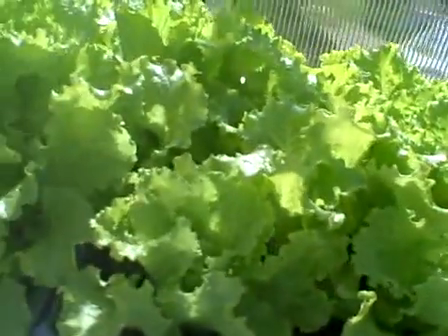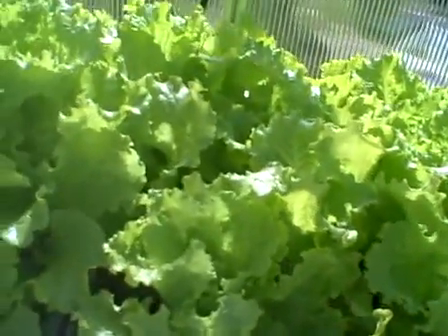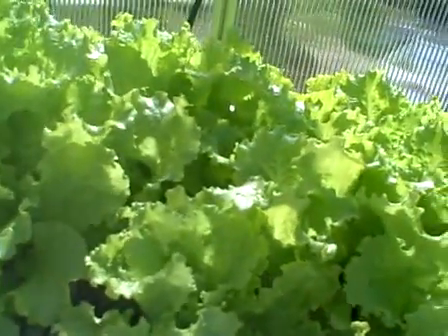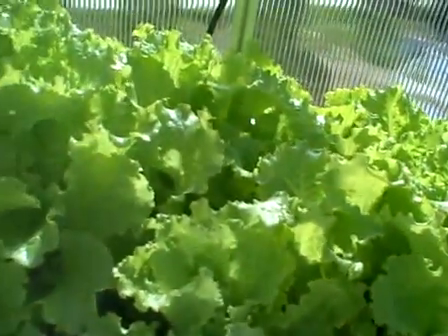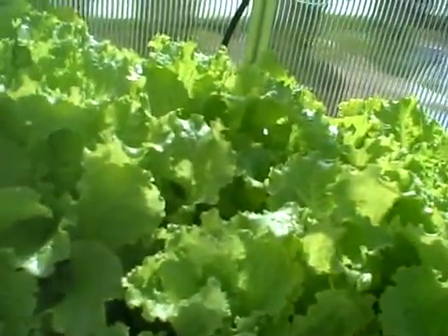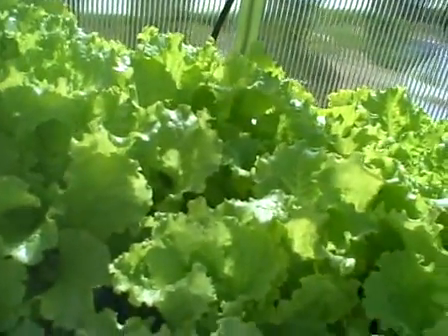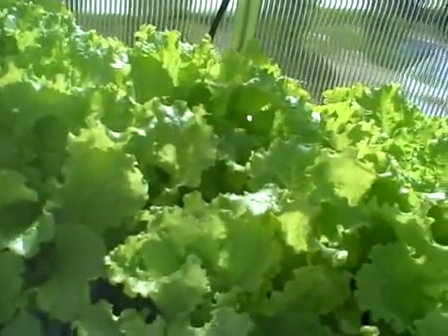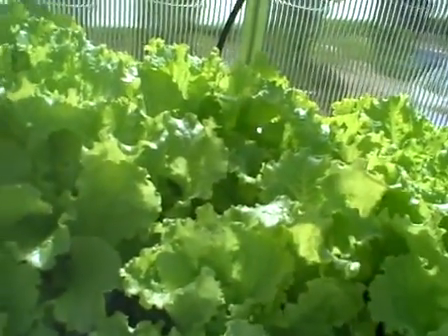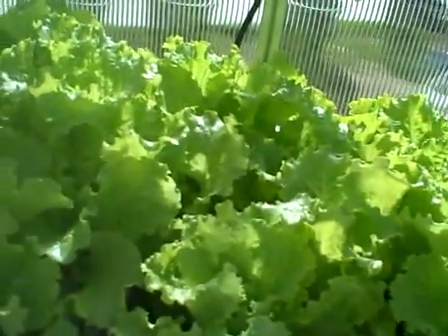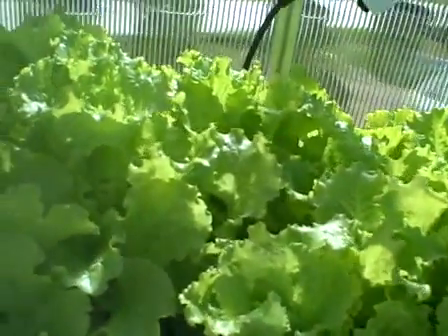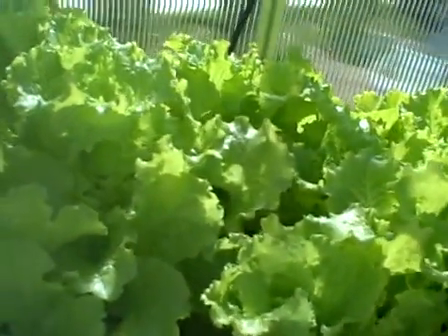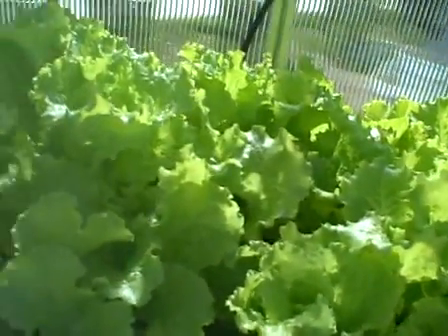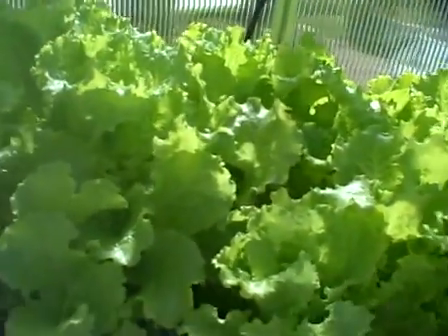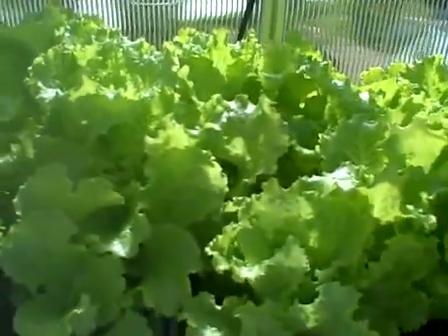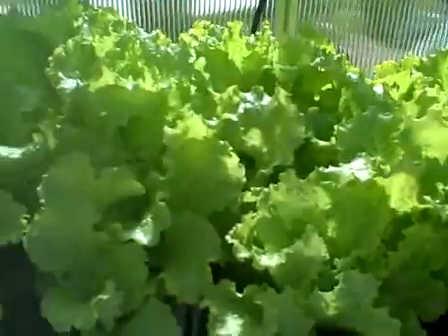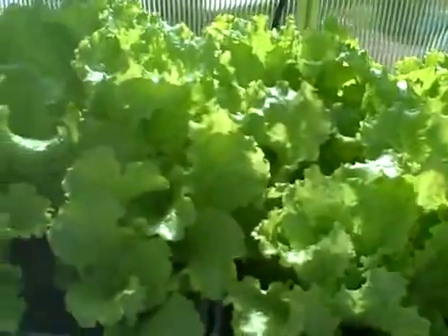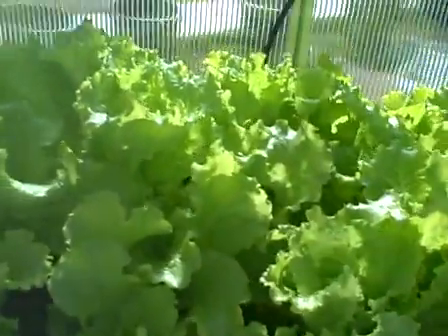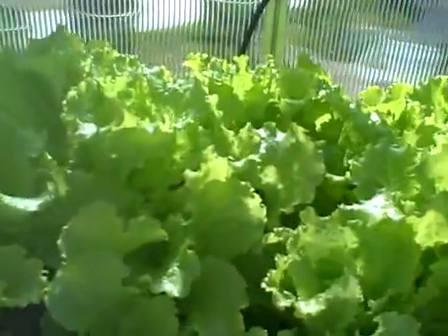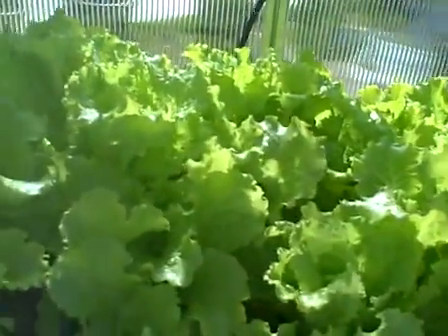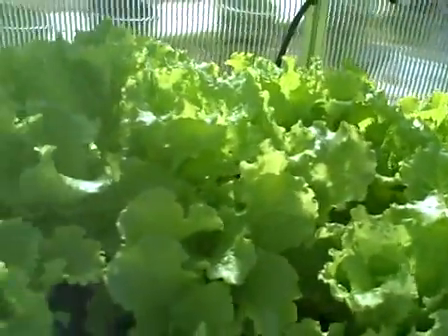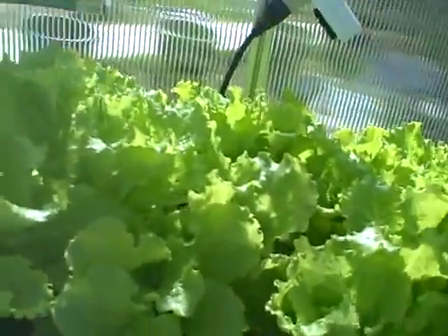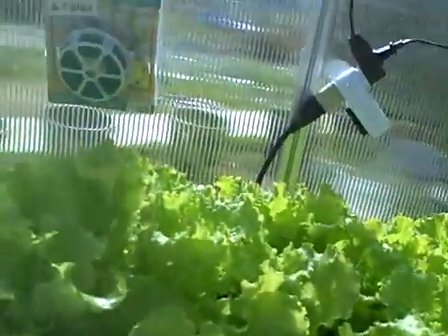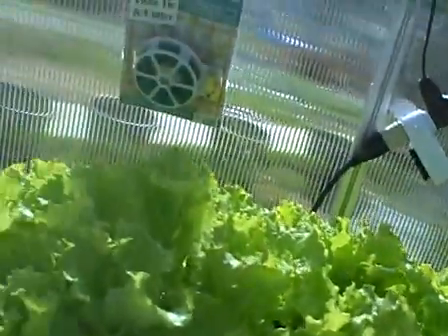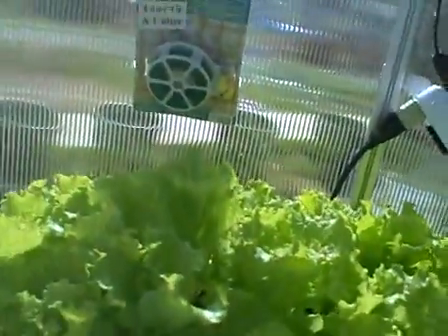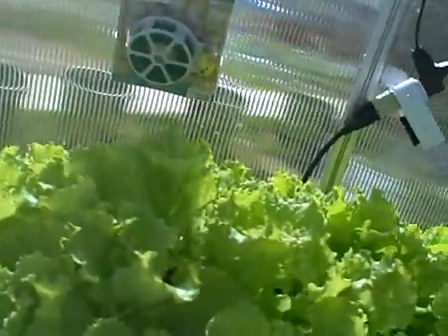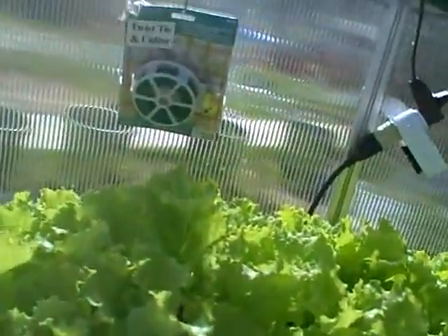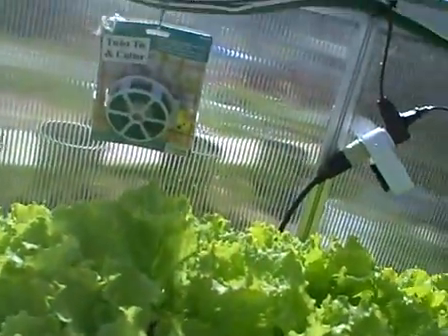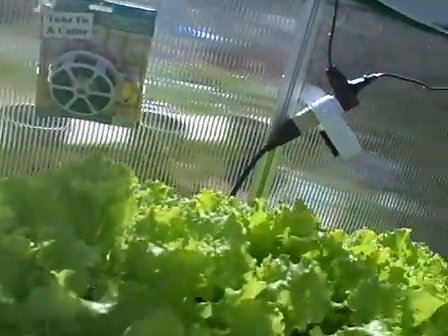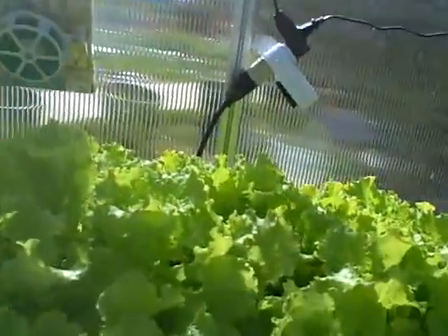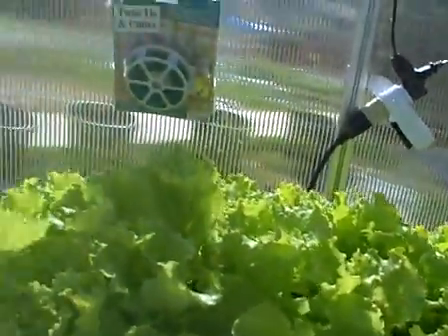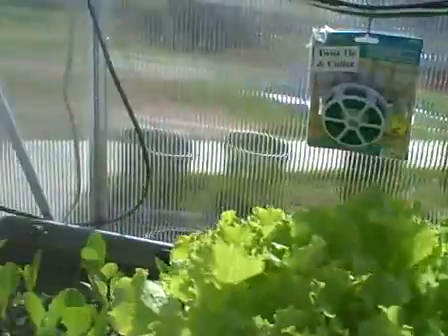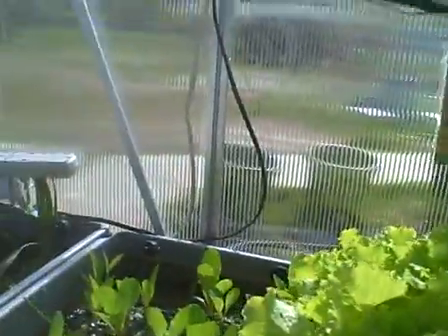This lettuce here is only about a month old. I actually took it from another area where I had it starting and moved it into these Dutch buckets.